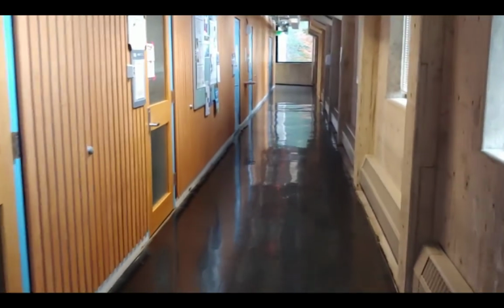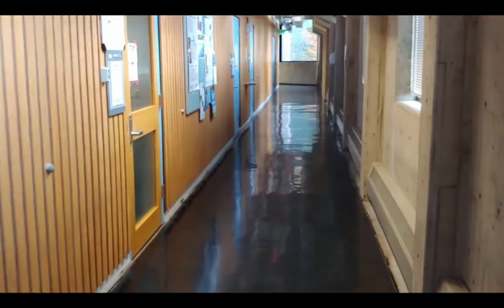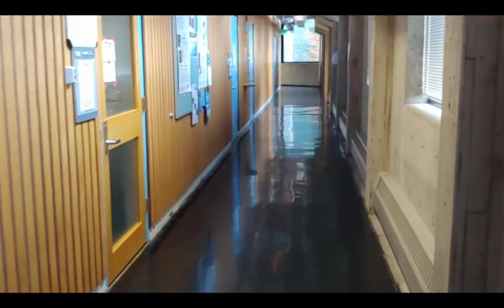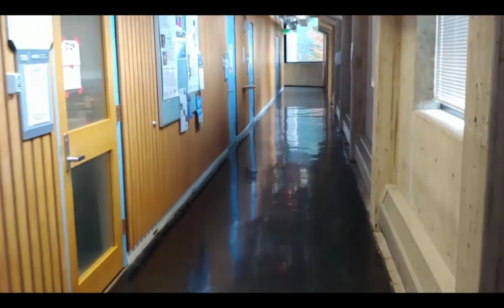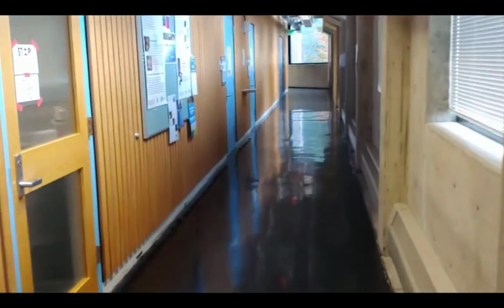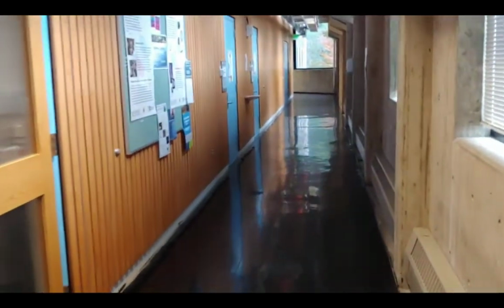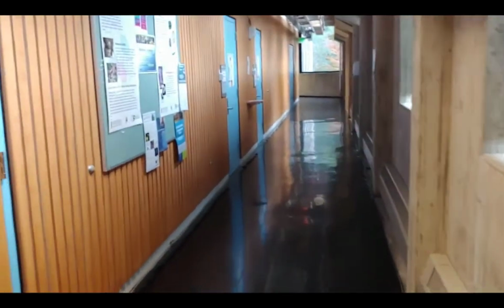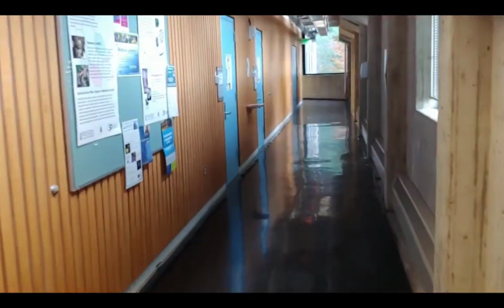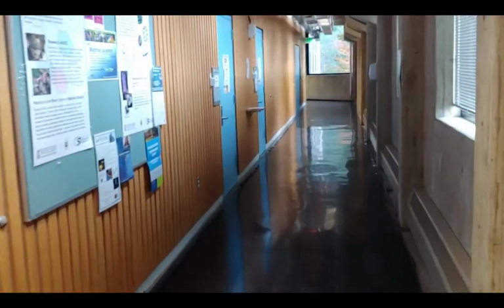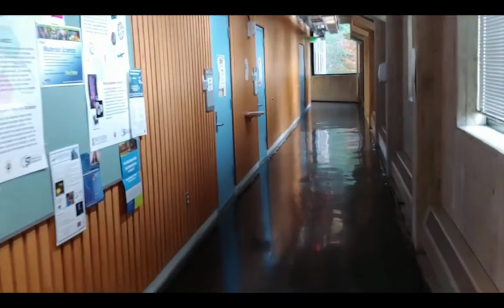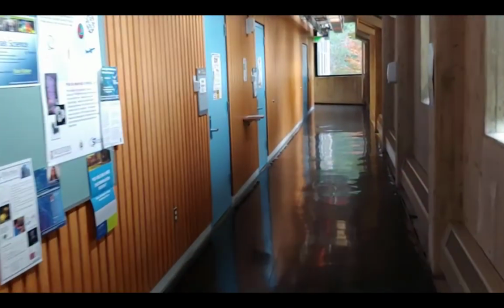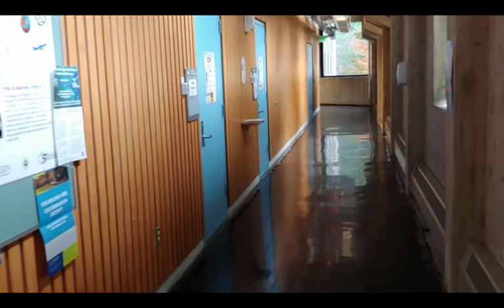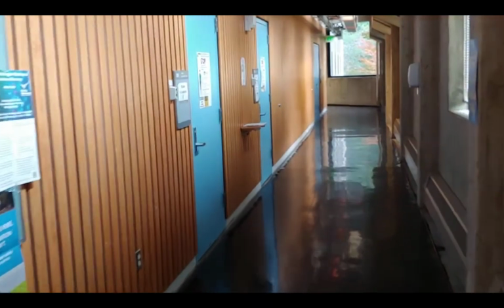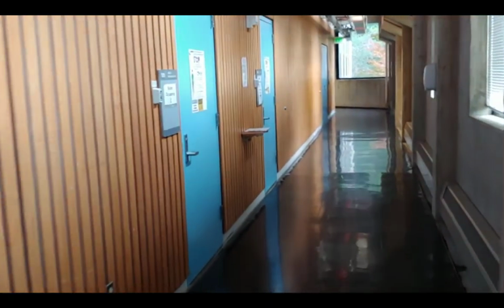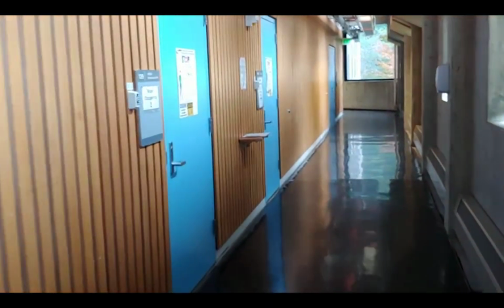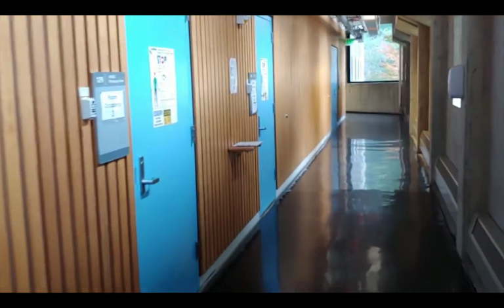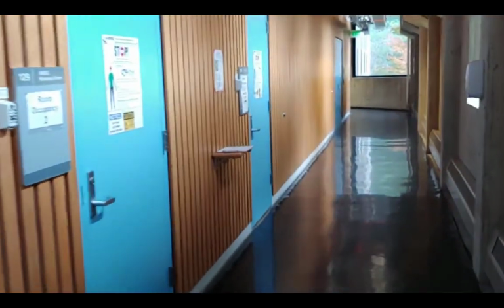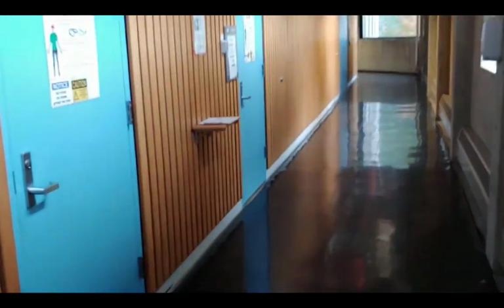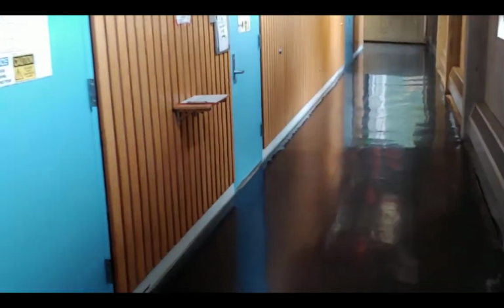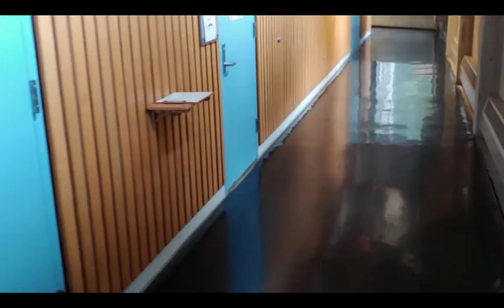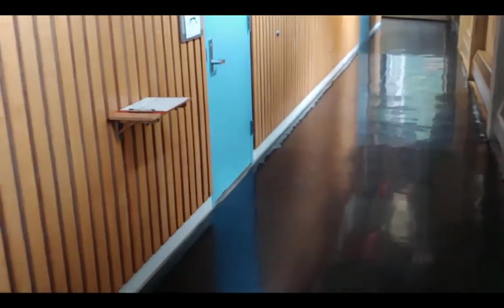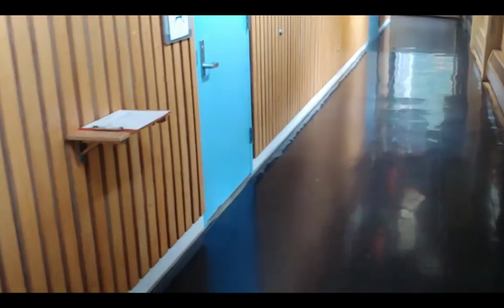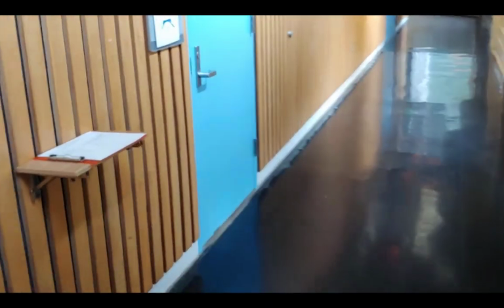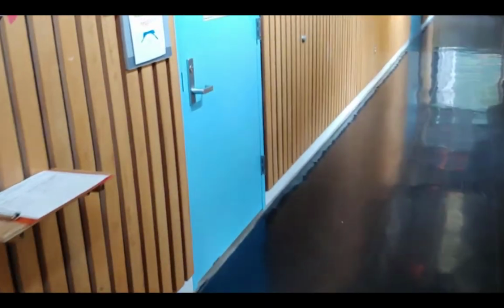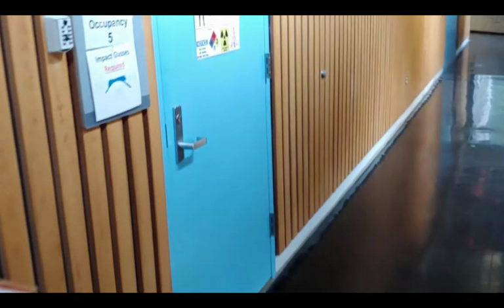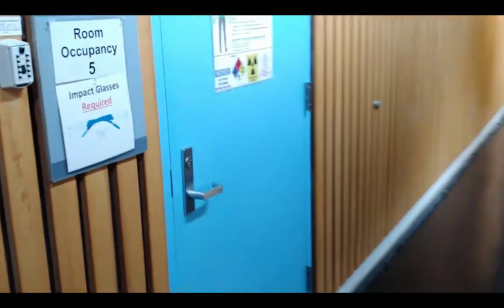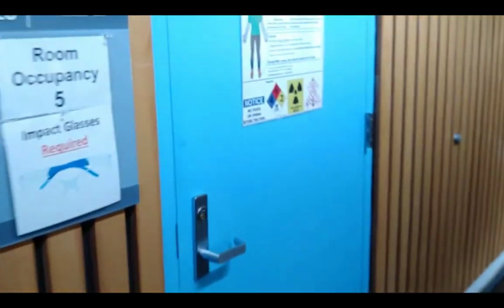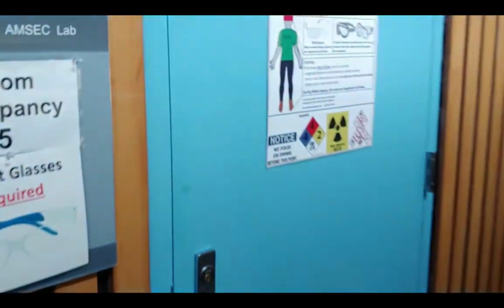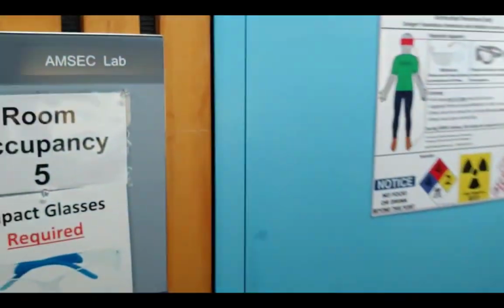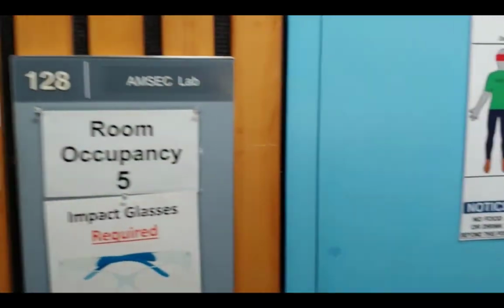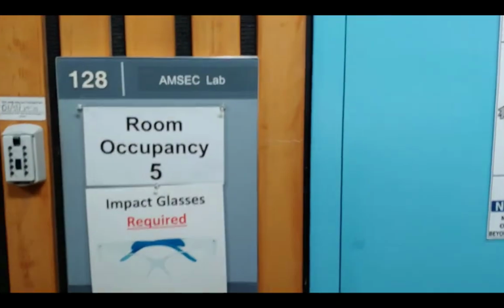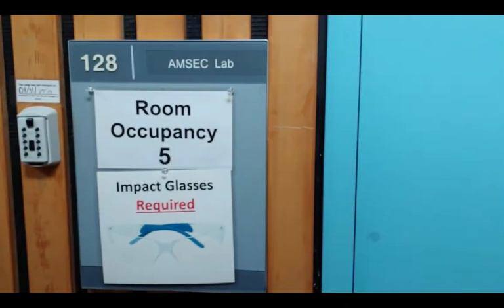Just down the hall around the corner on the first floor are the offices we just passed, as well as the two main labs for AMSEC which are located in ES-128 and 129.